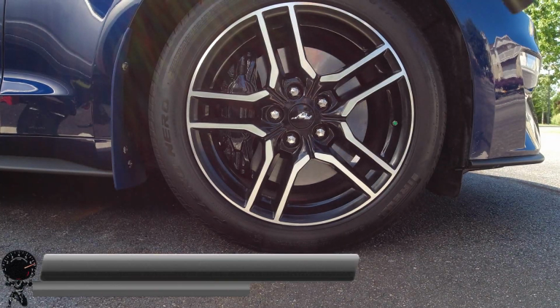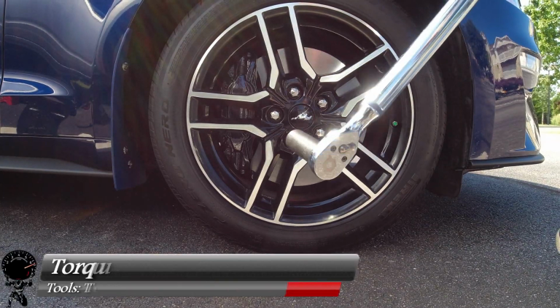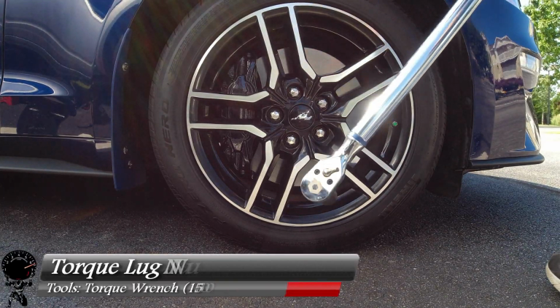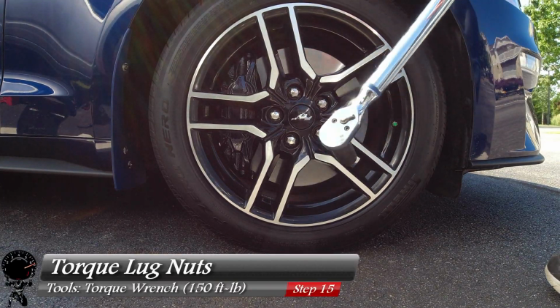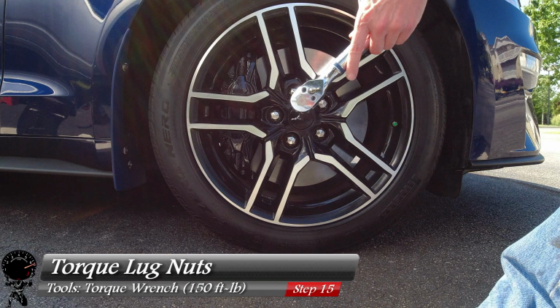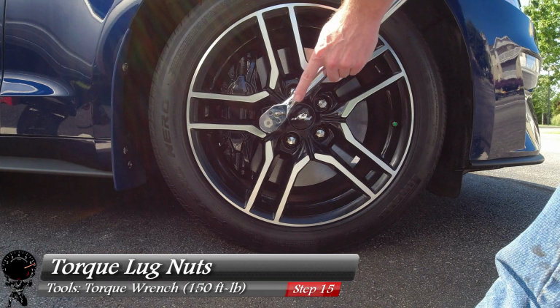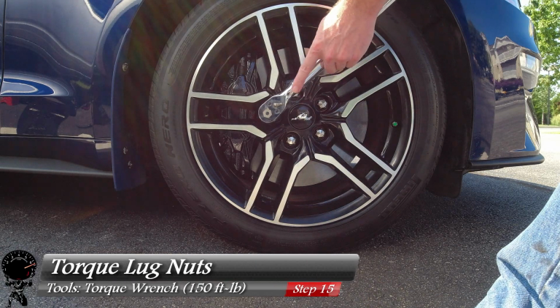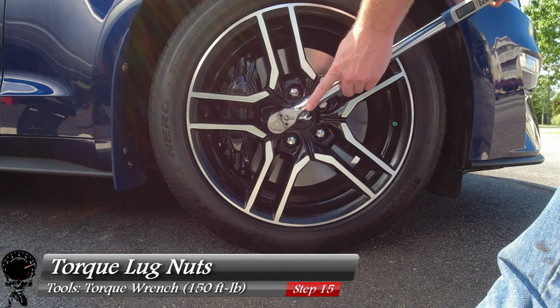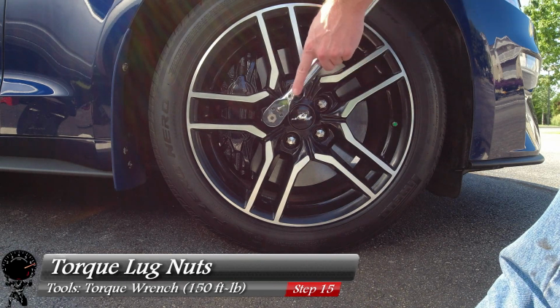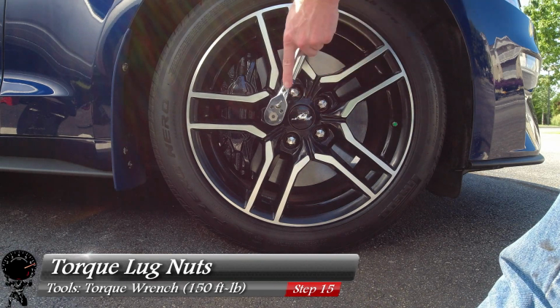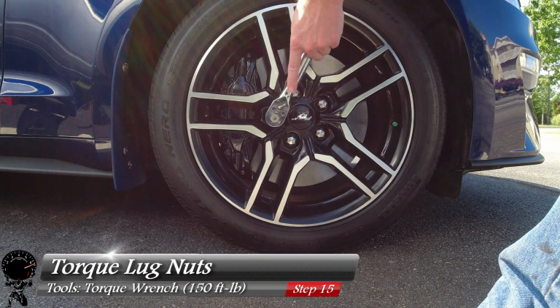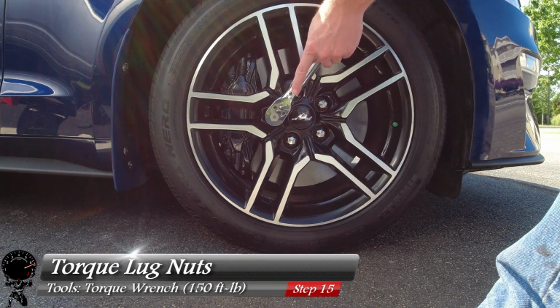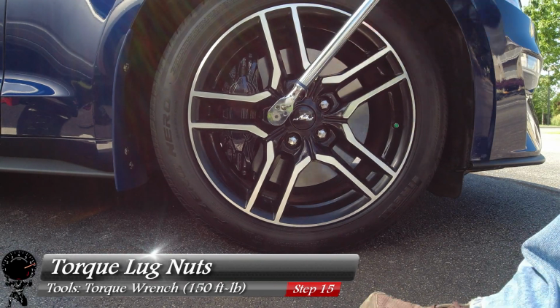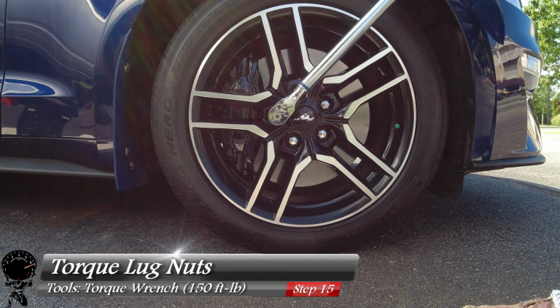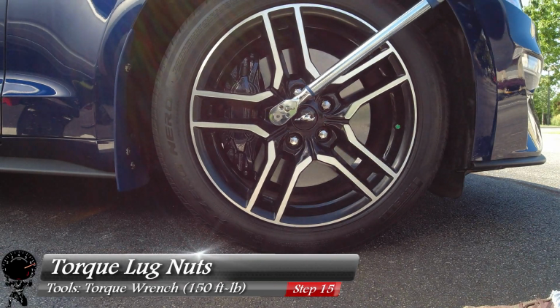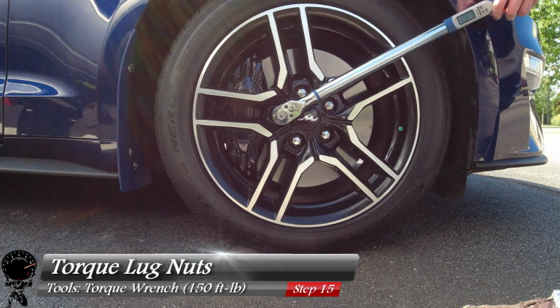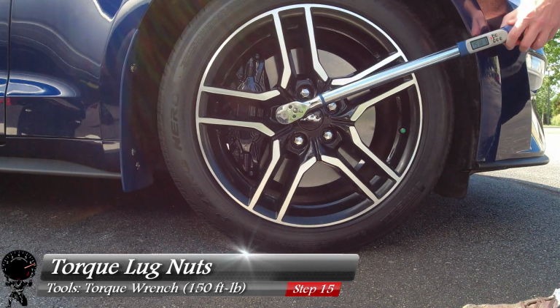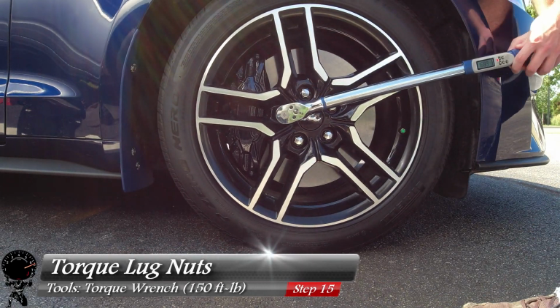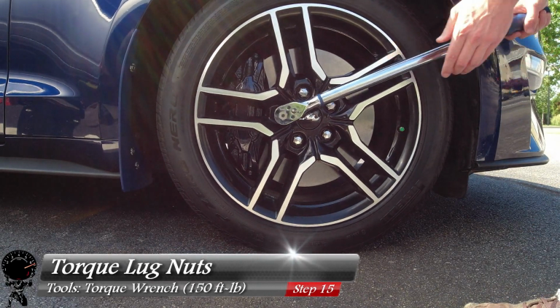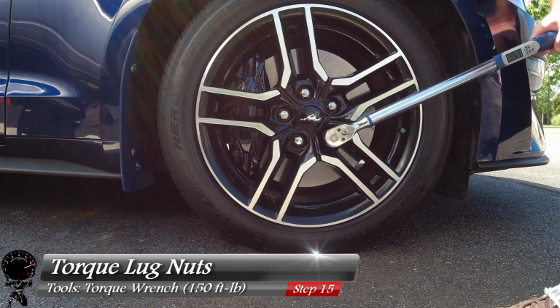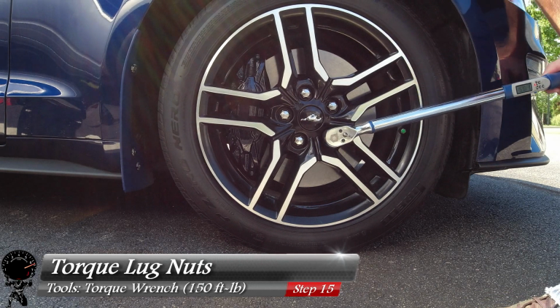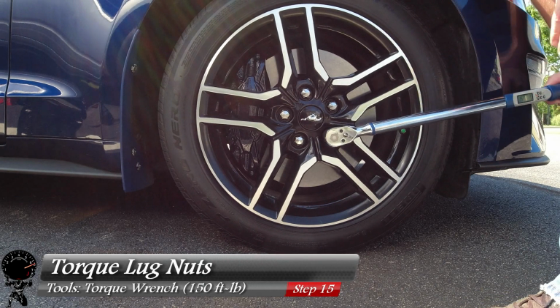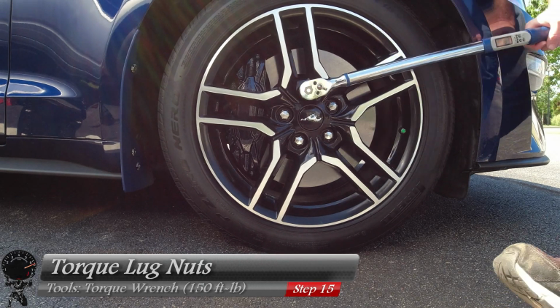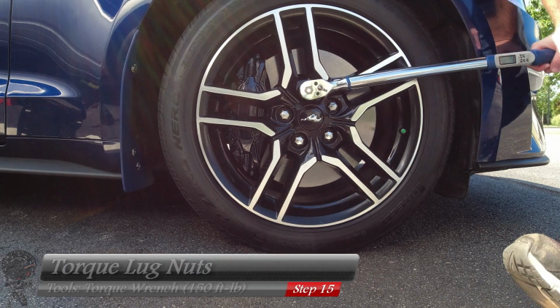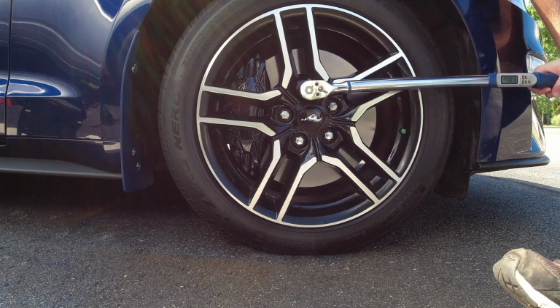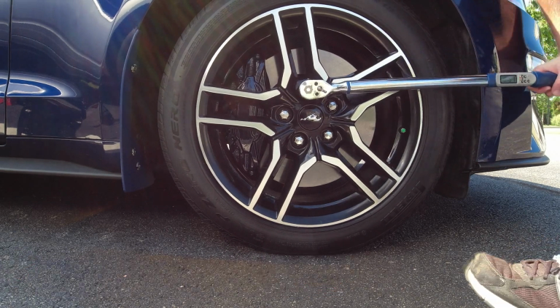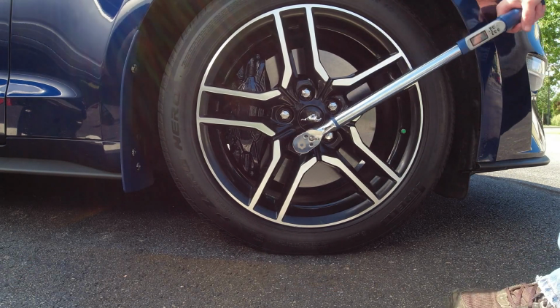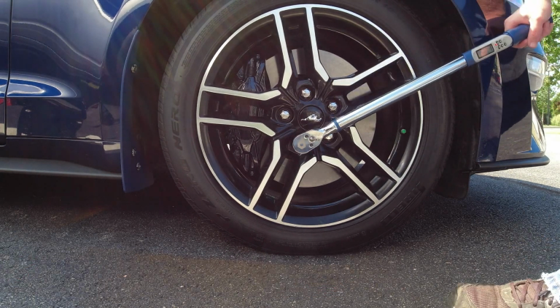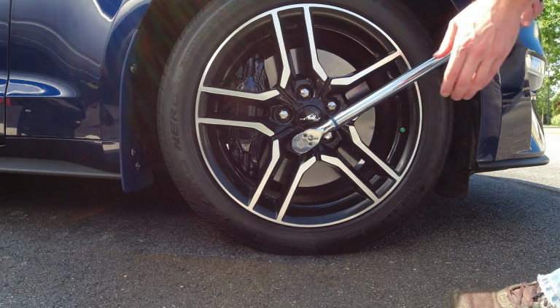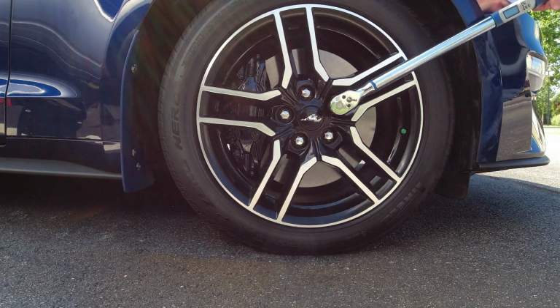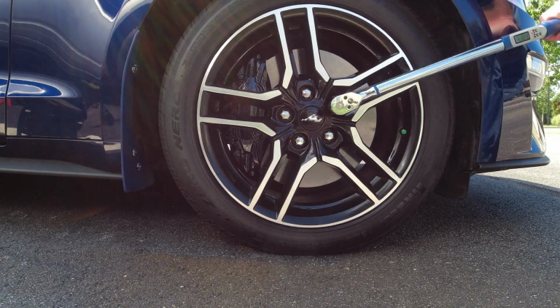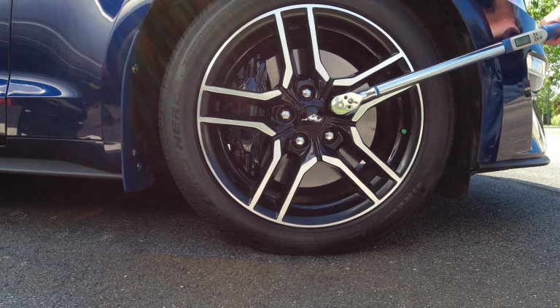For our very last step, let's torque our lug nuts down to 150 foot-pounds — one, two, three, four, and five.